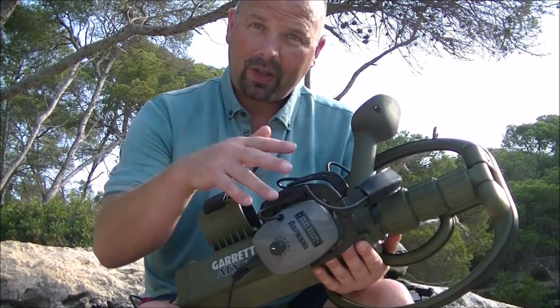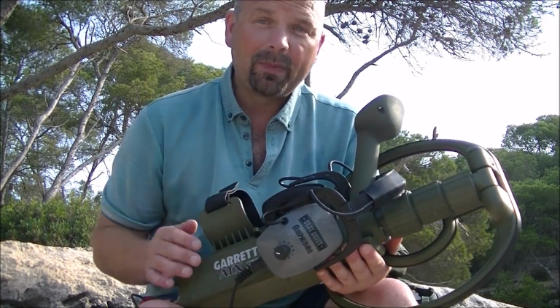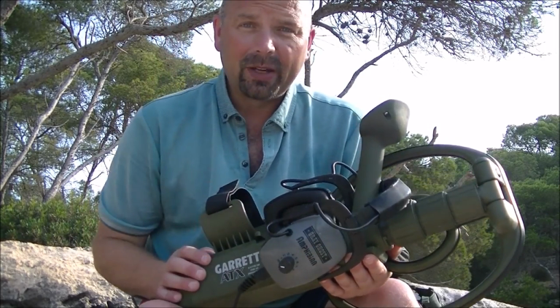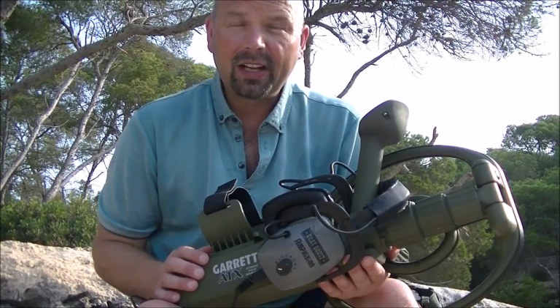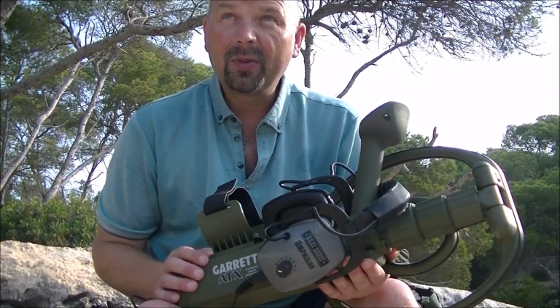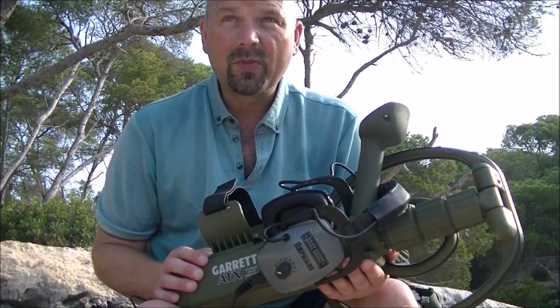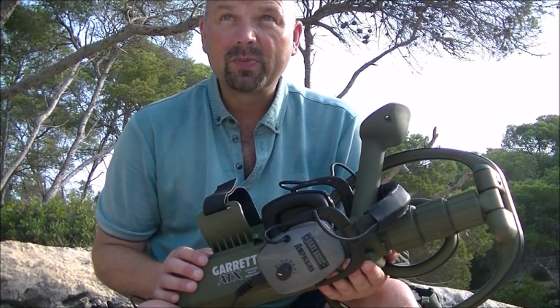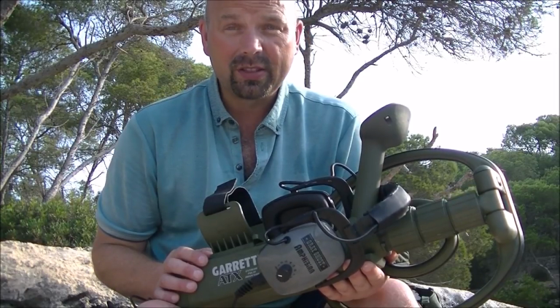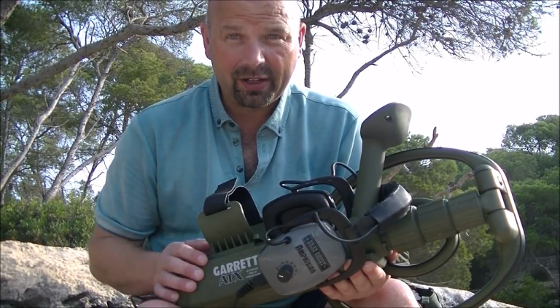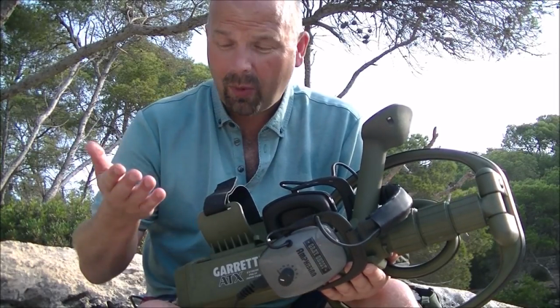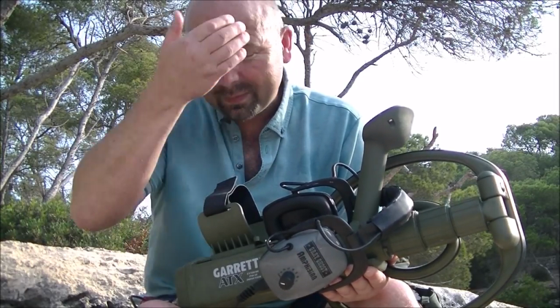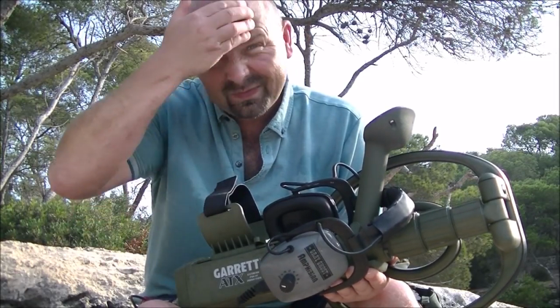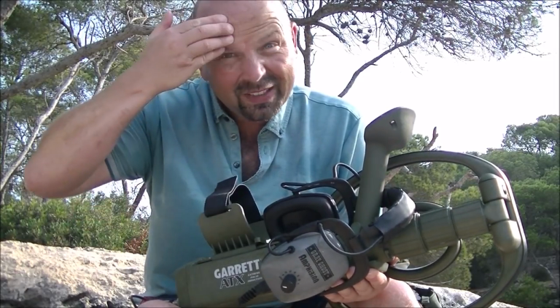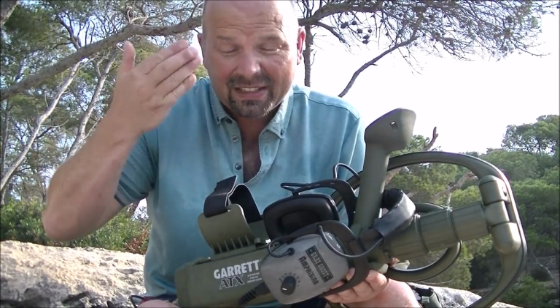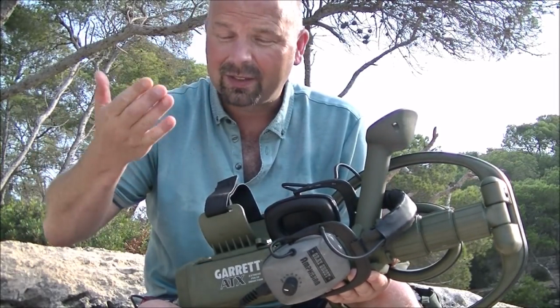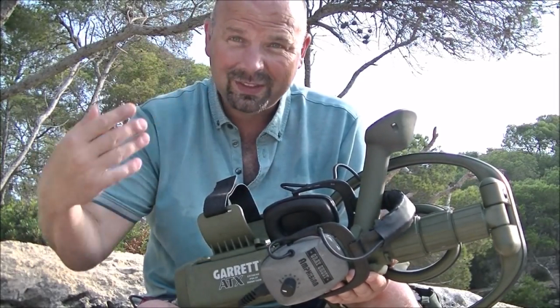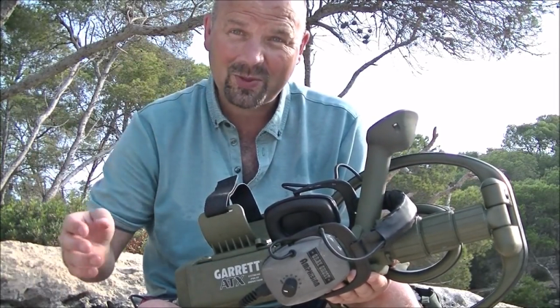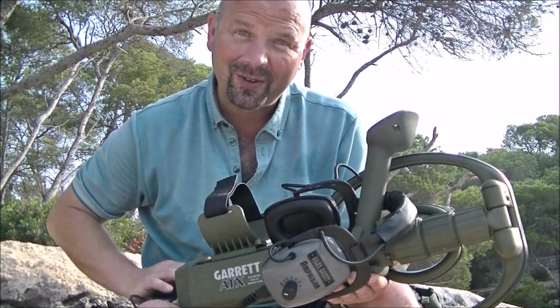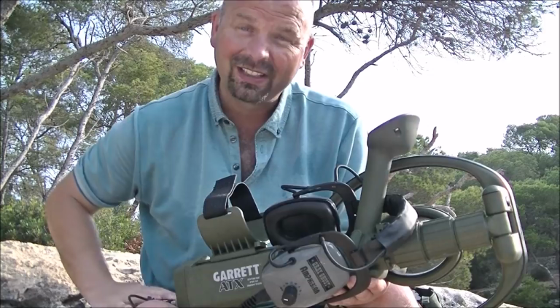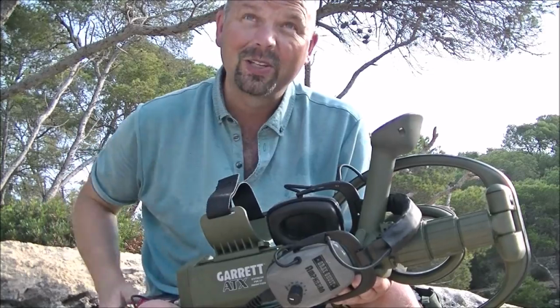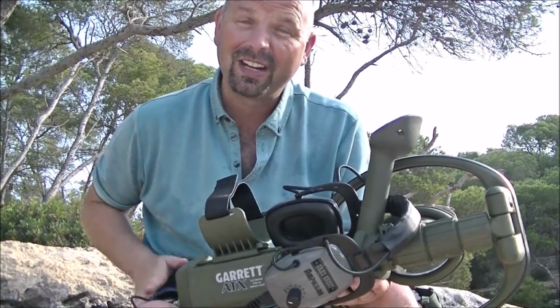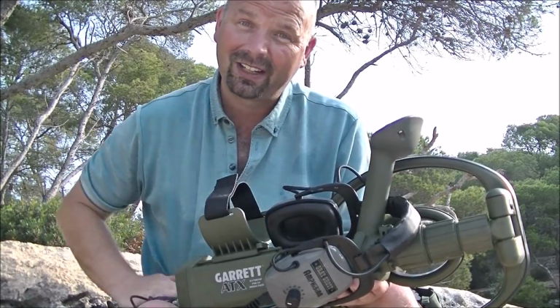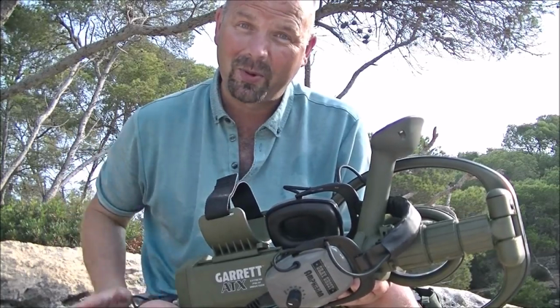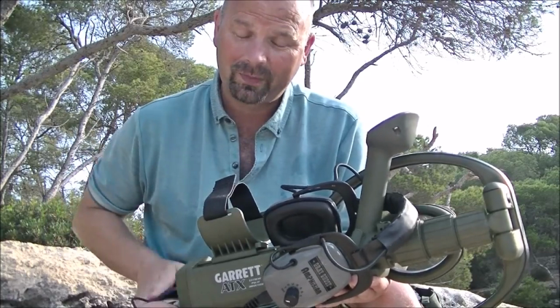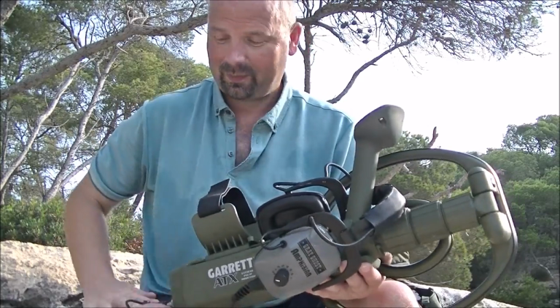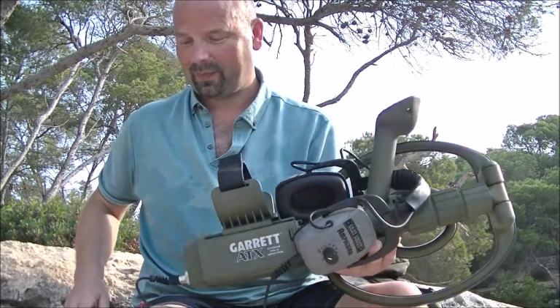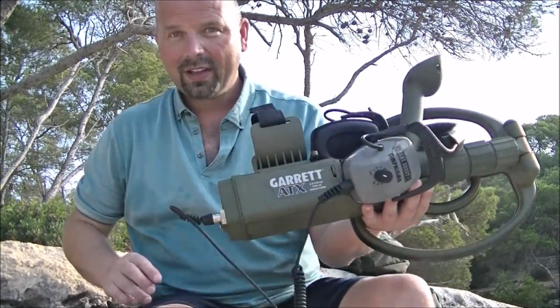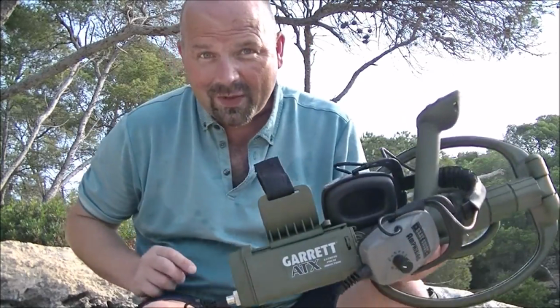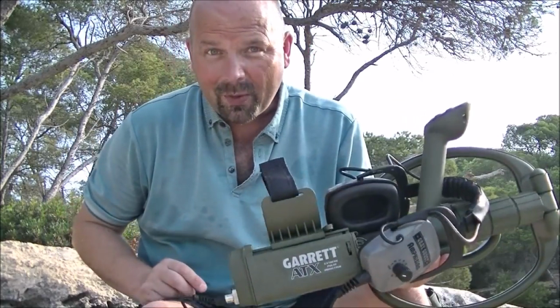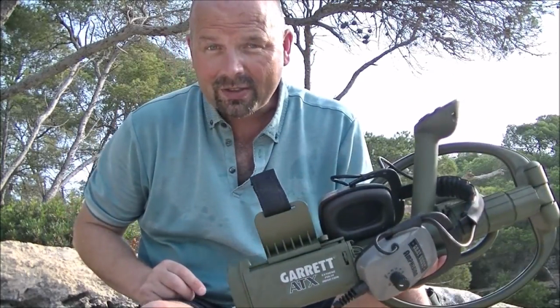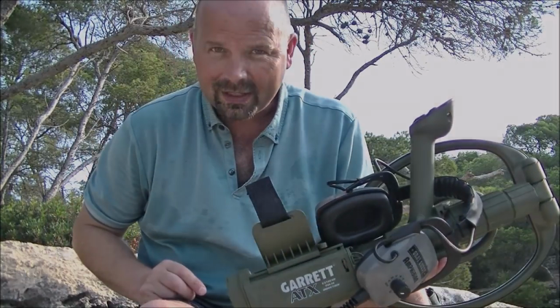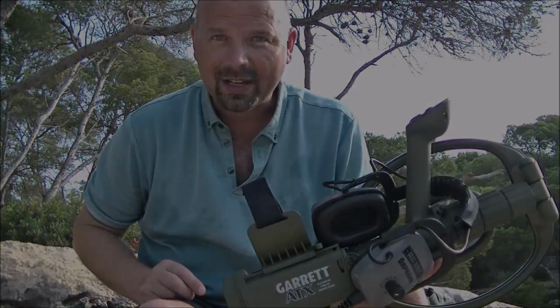I'm going to get back to my hotel and have some breakfast because it's starting to get warm. I'm sweating already and it's only about 9 o'clock in the morning. Thanks very much for watching — see you next time.